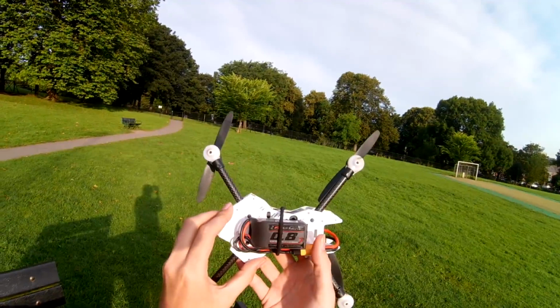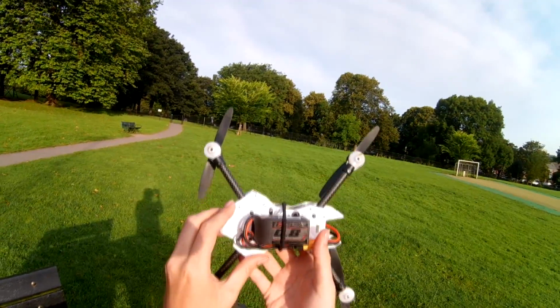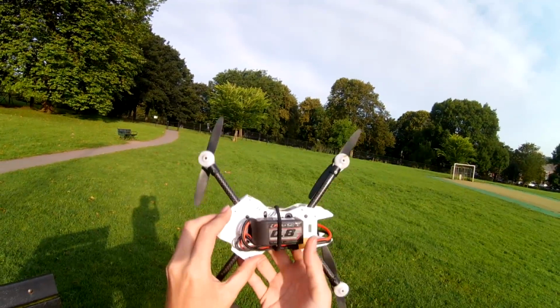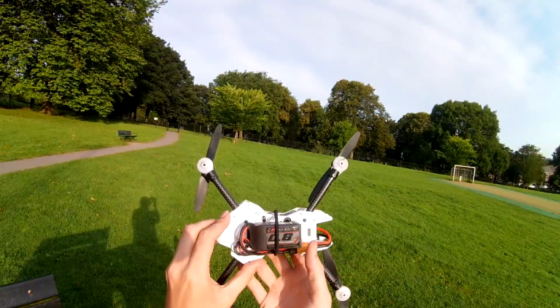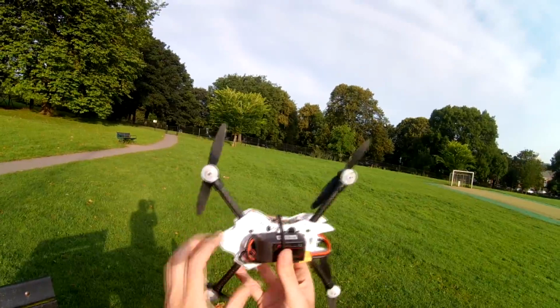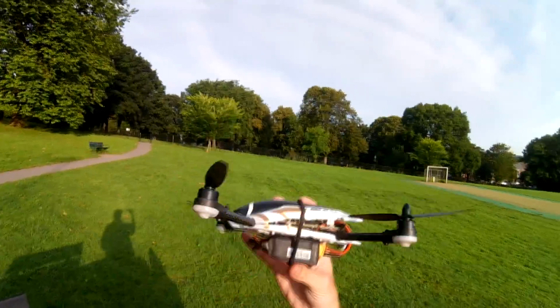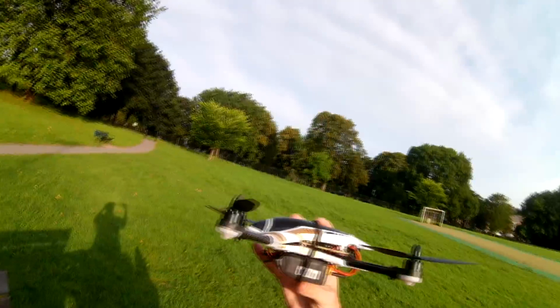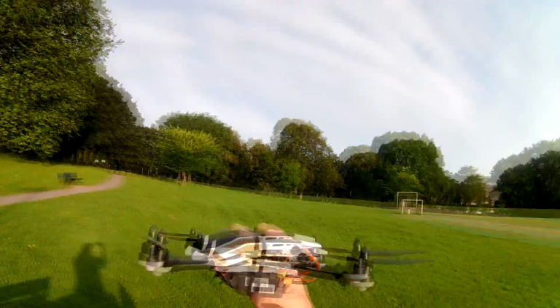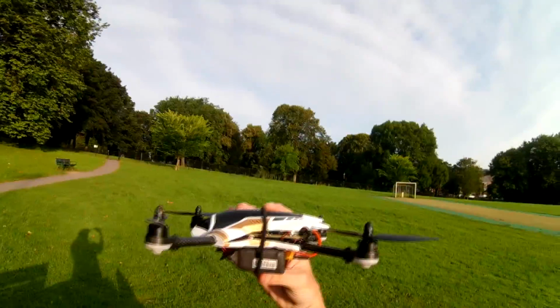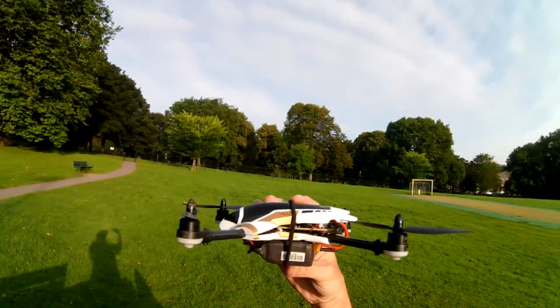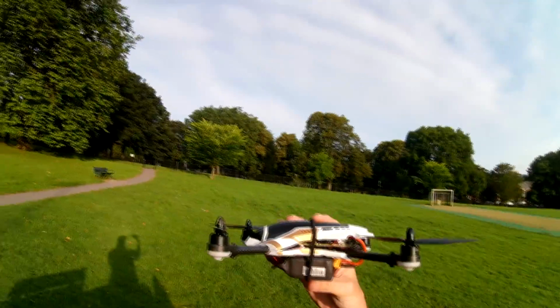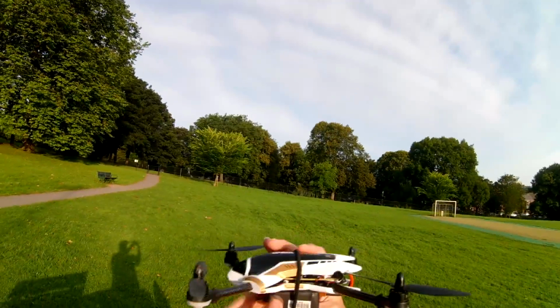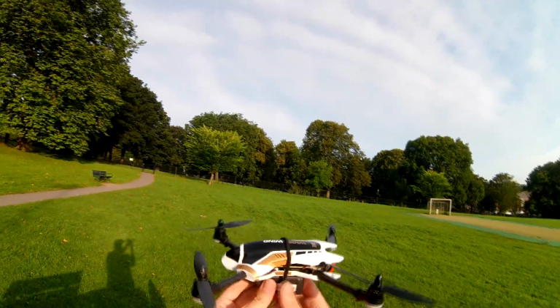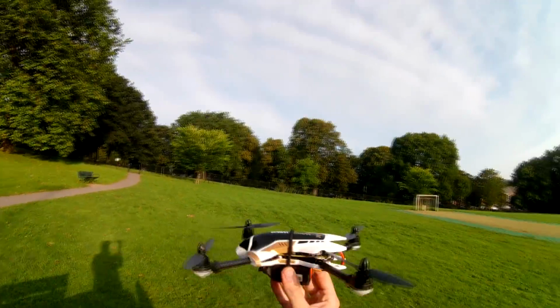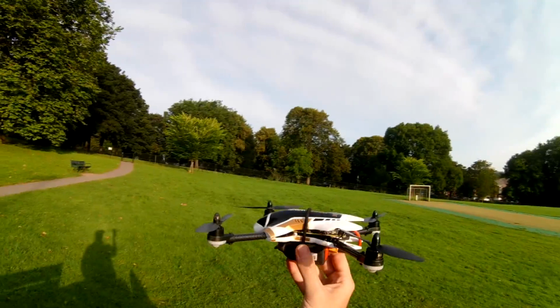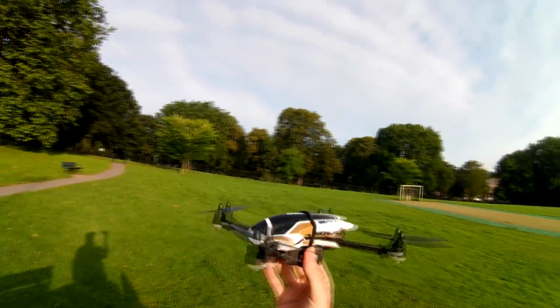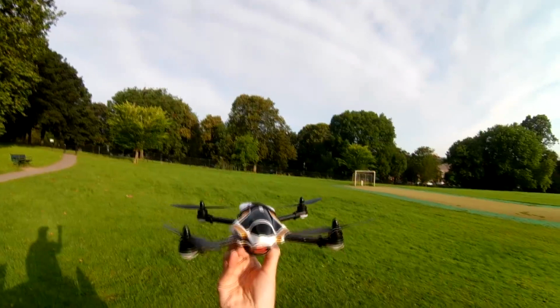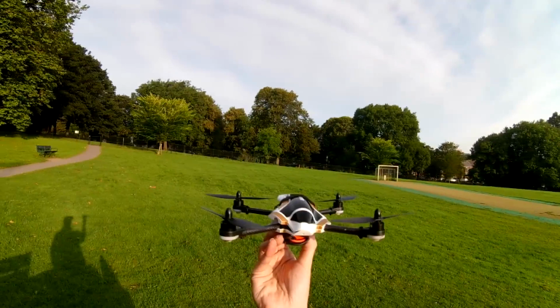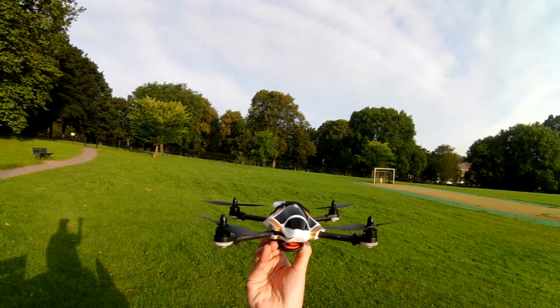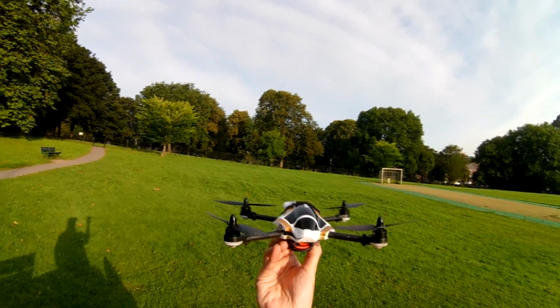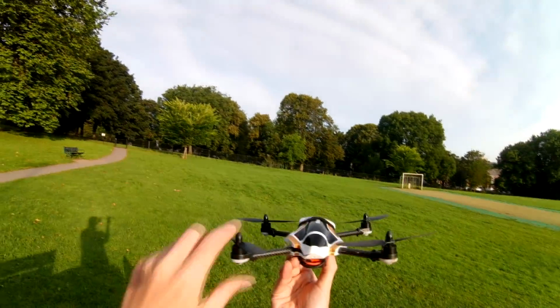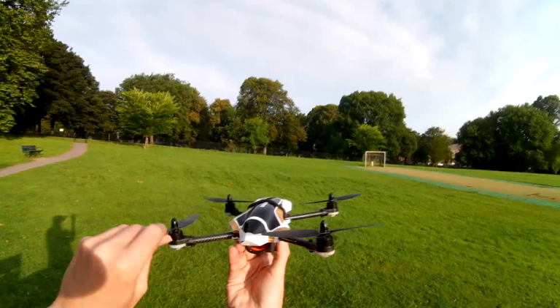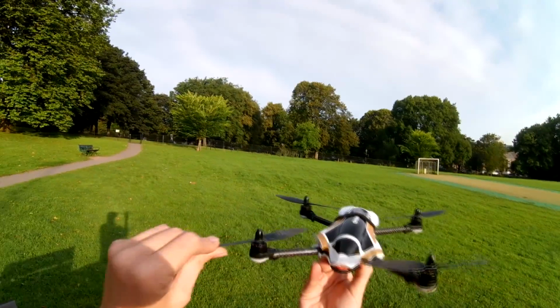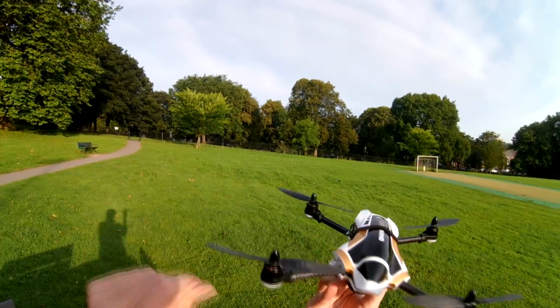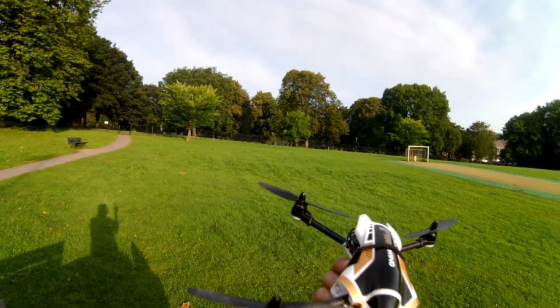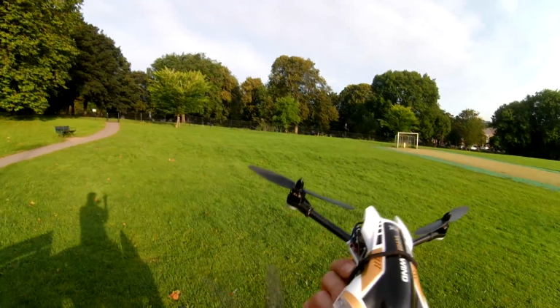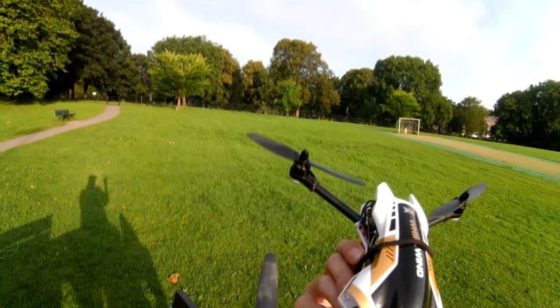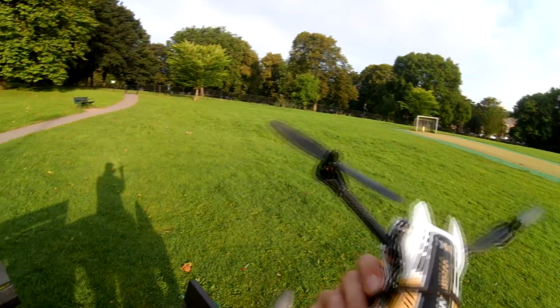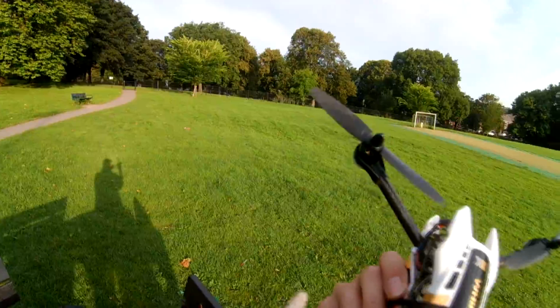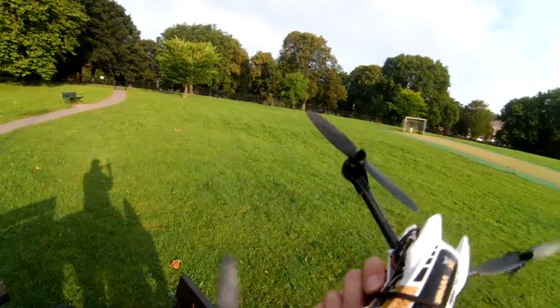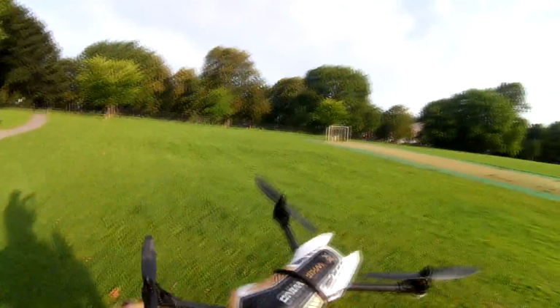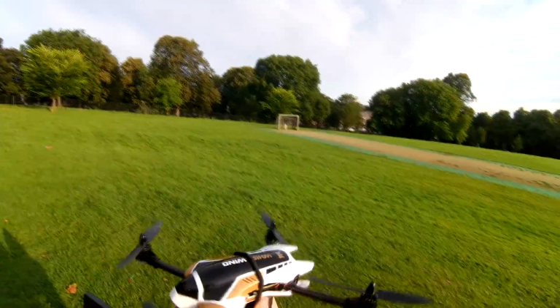We've got an 800mA 3-cell — a little graphene in here. I'm not sure if it's going to be worth it, or whether these motors are just going to cook, so we're going to take it gently.